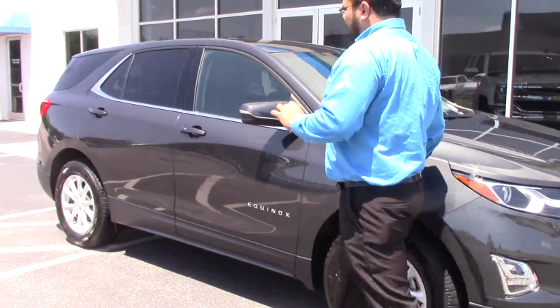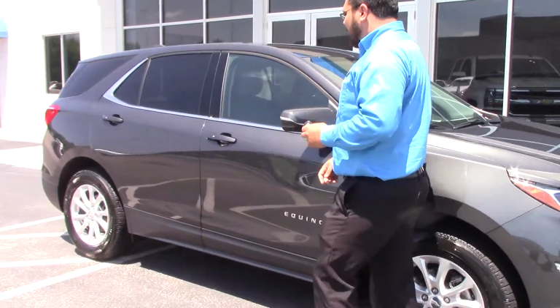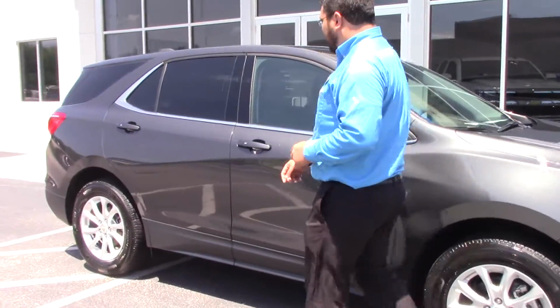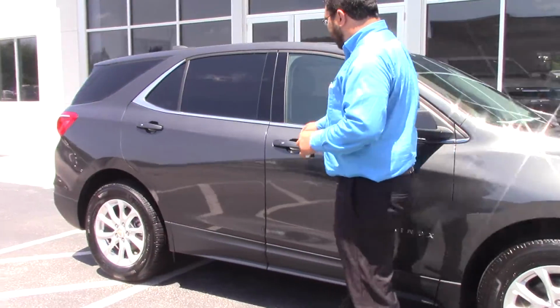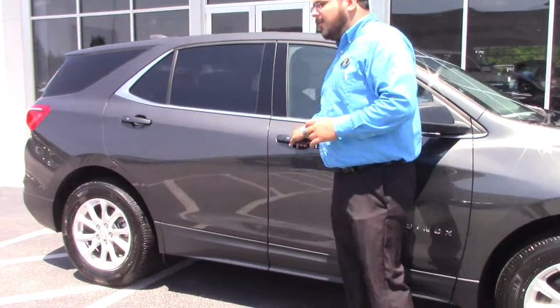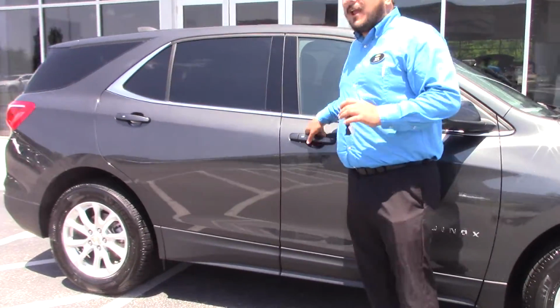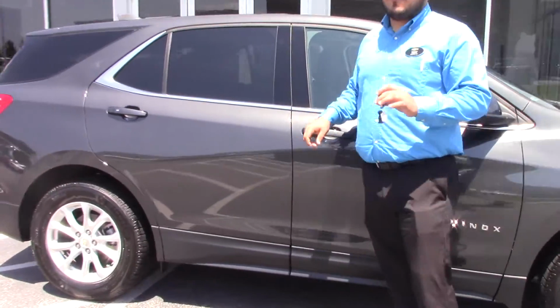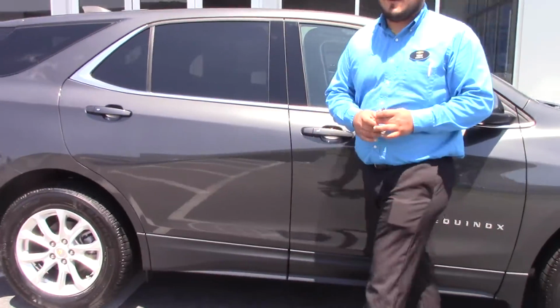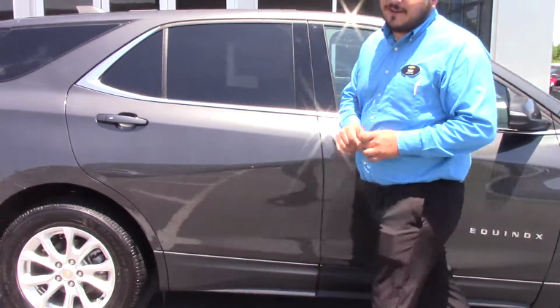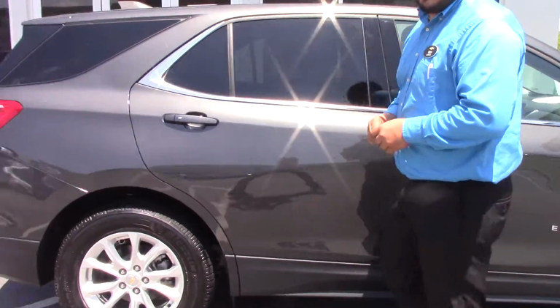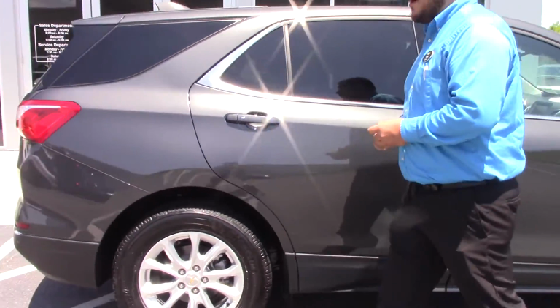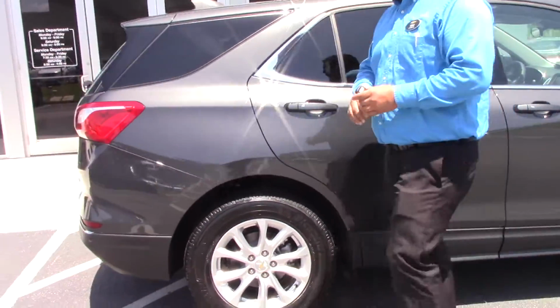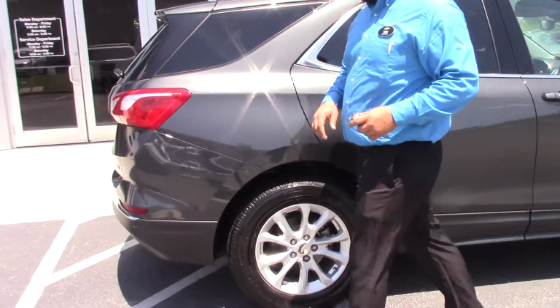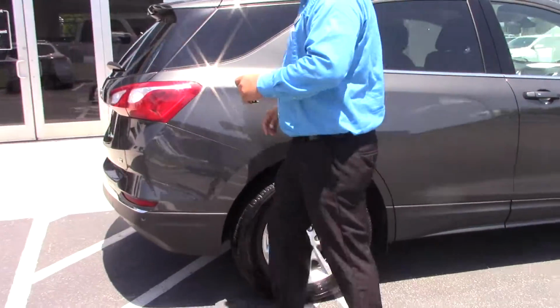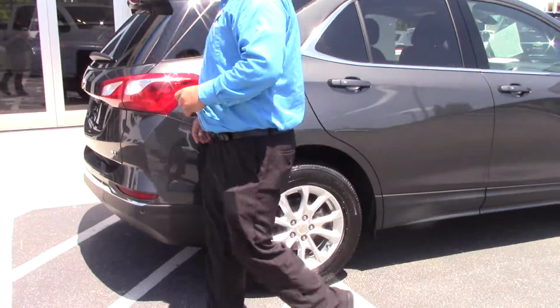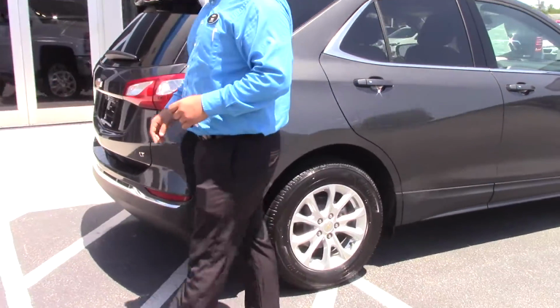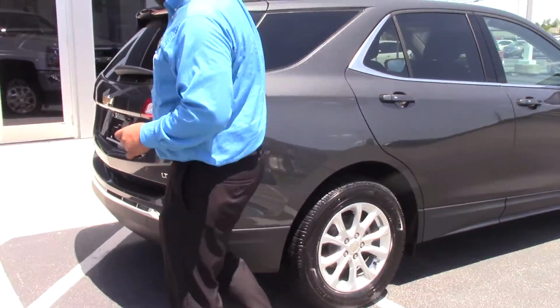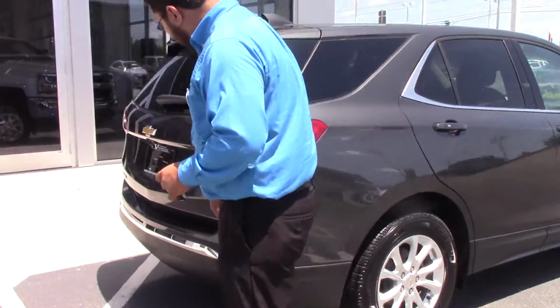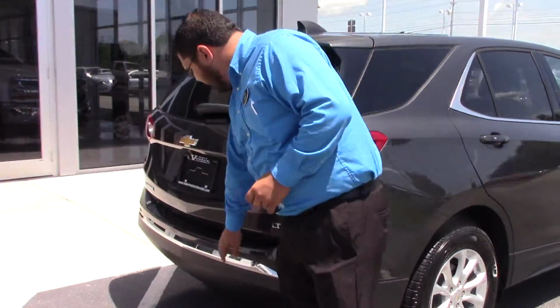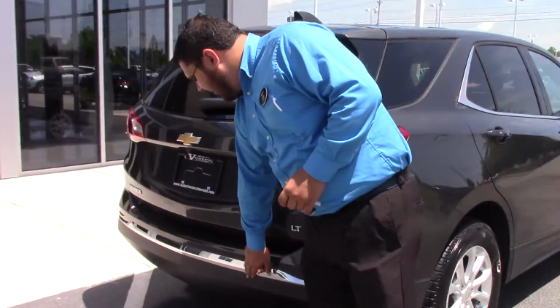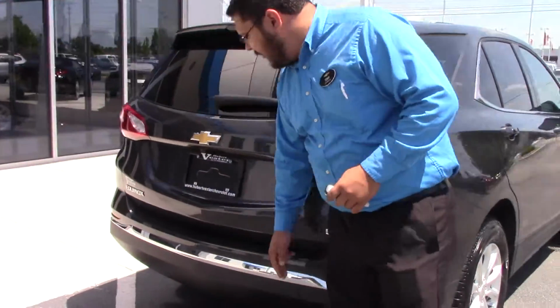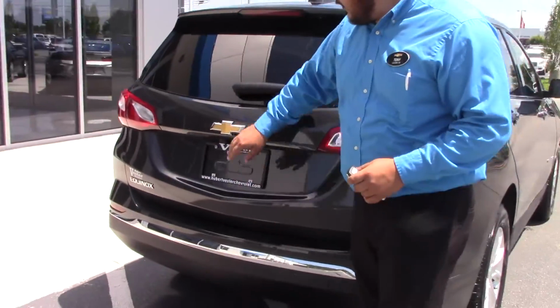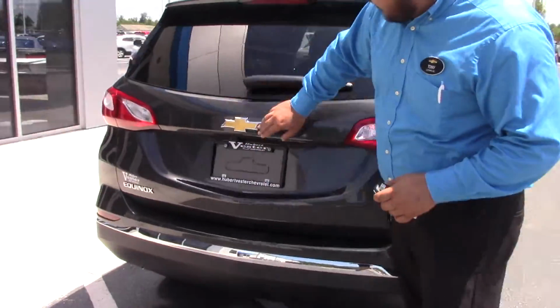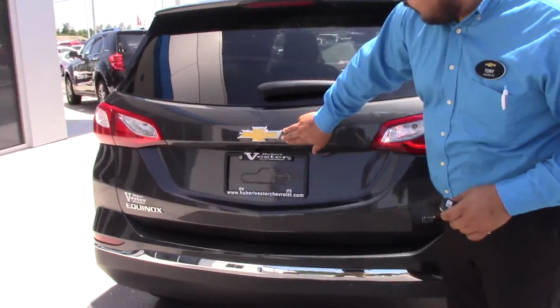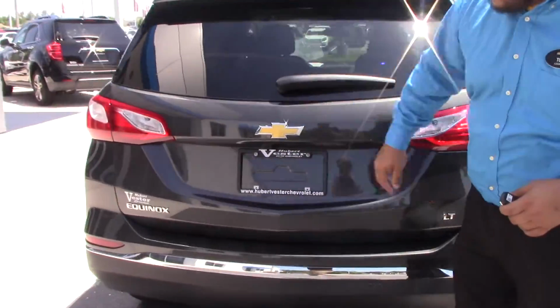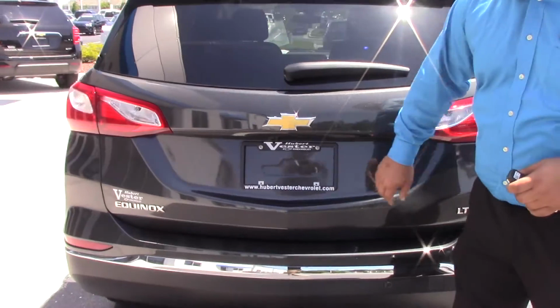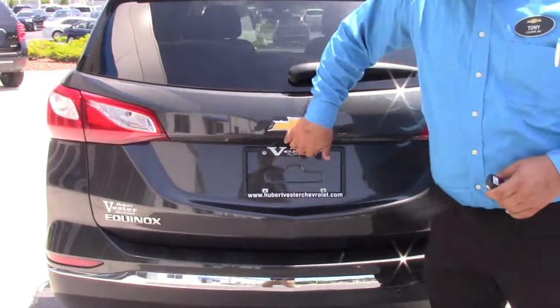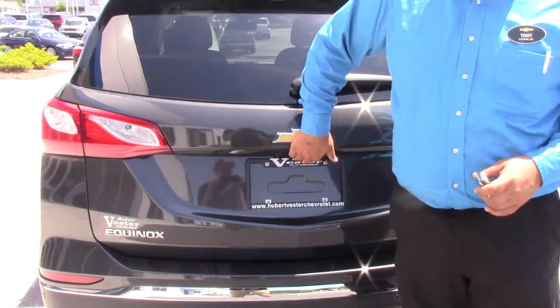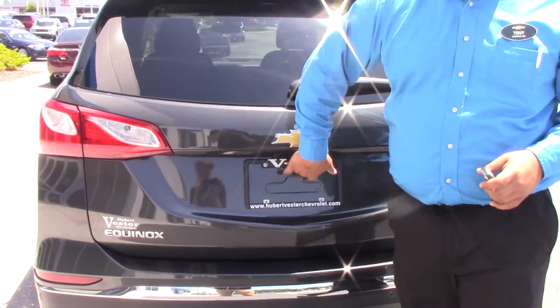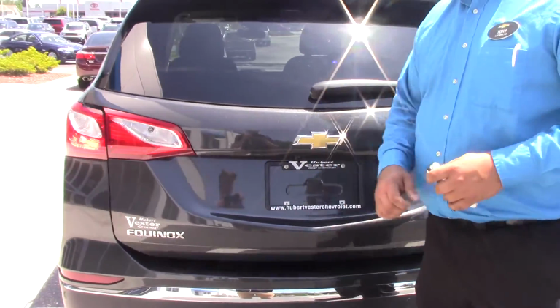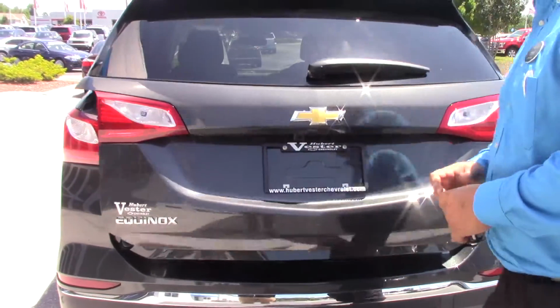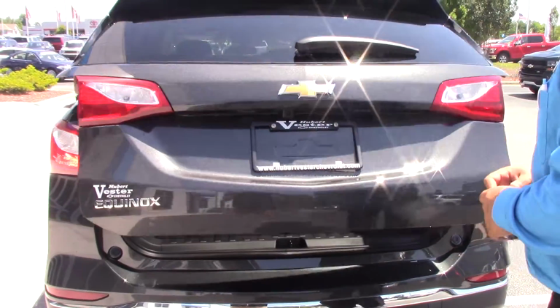On the side, you have your remote entry and remote start, and never have to take the key out of your pocket. On the back, you have your rear collision alert and your rear view camera, along with power lift gate.